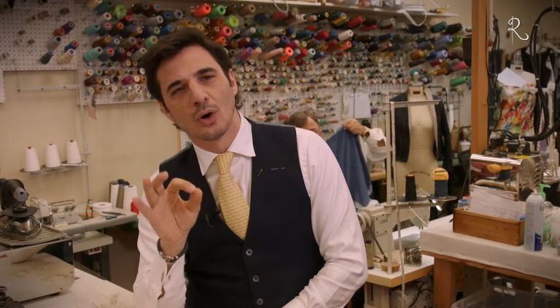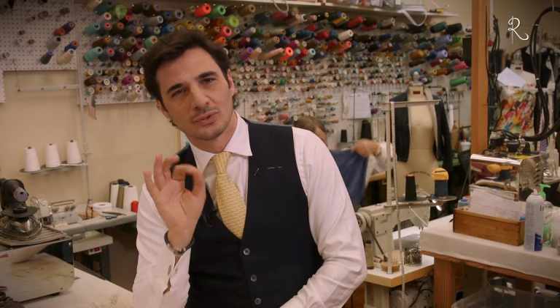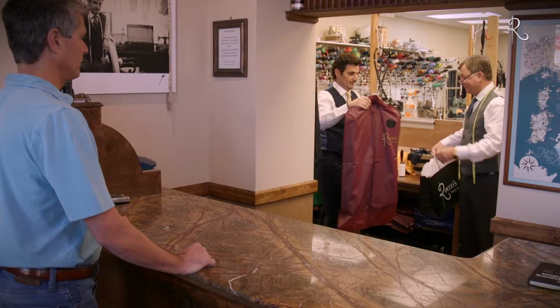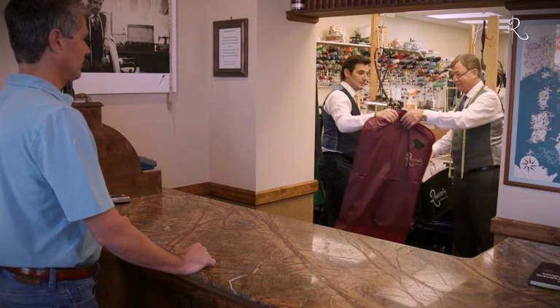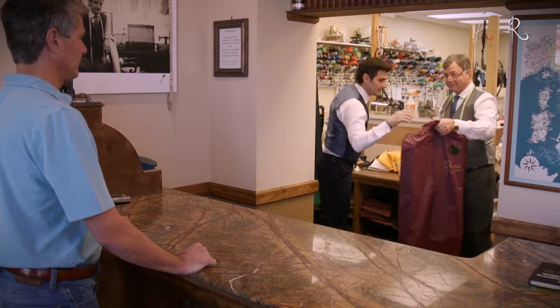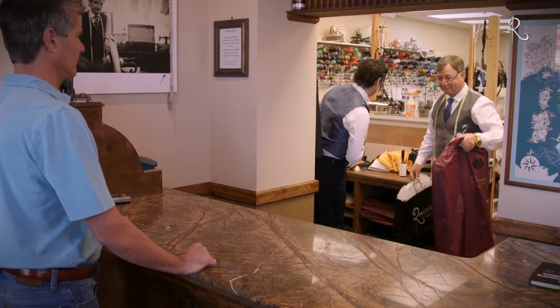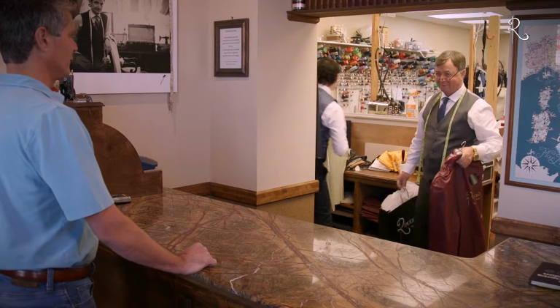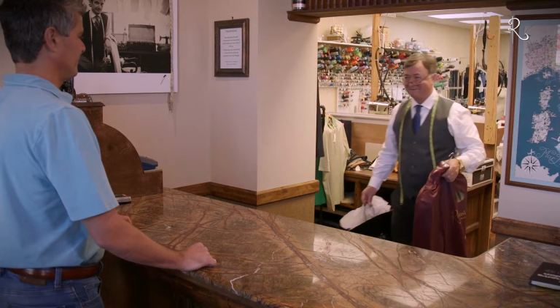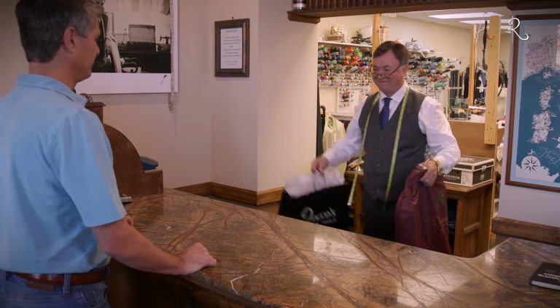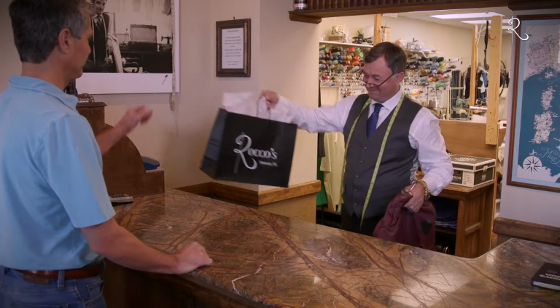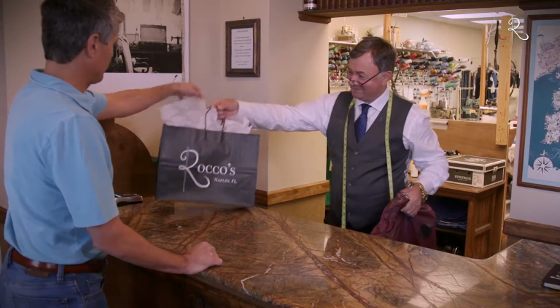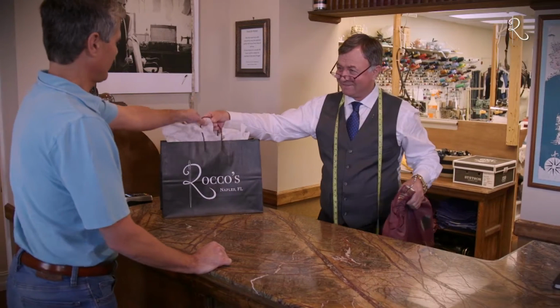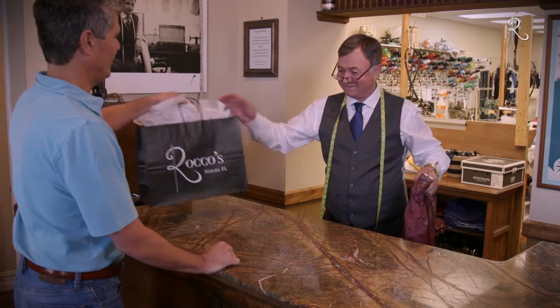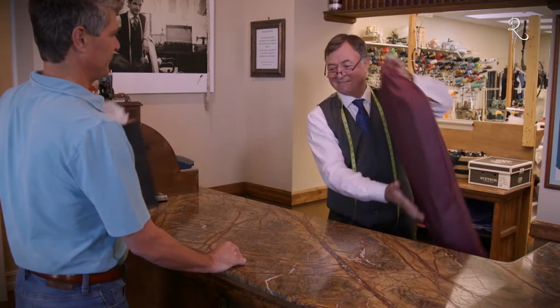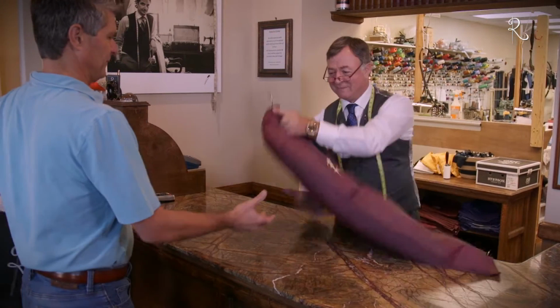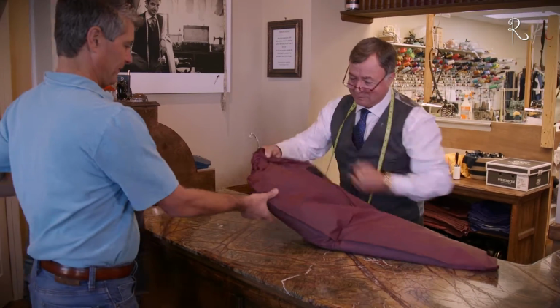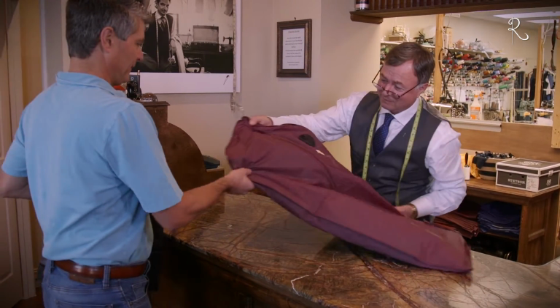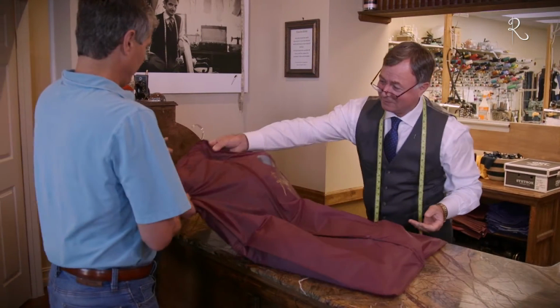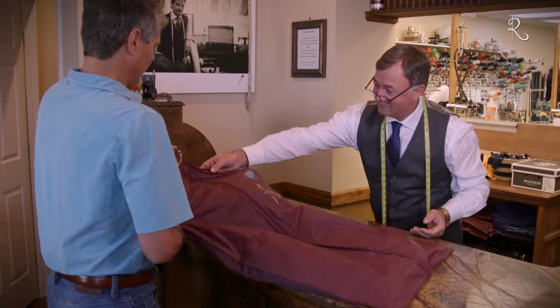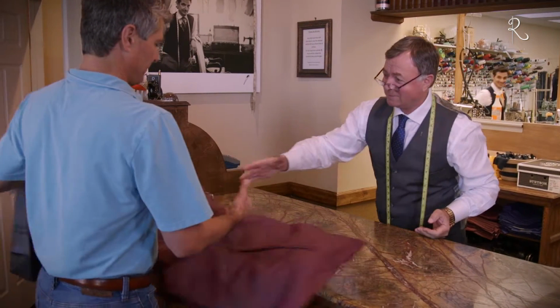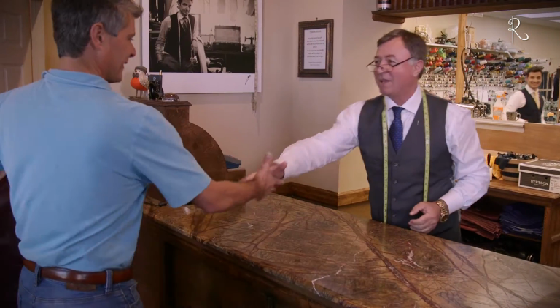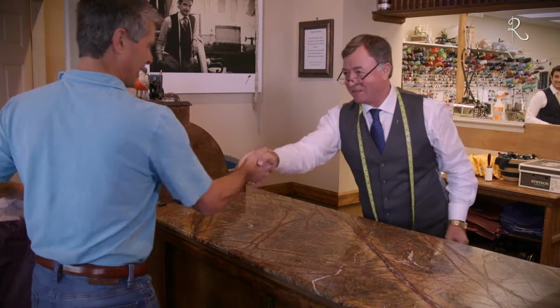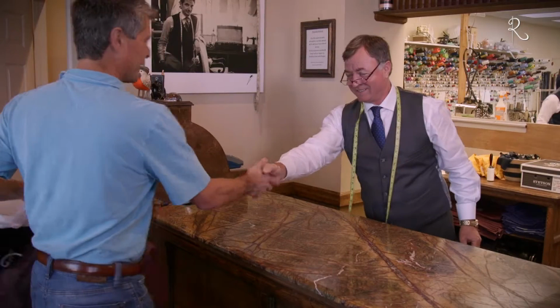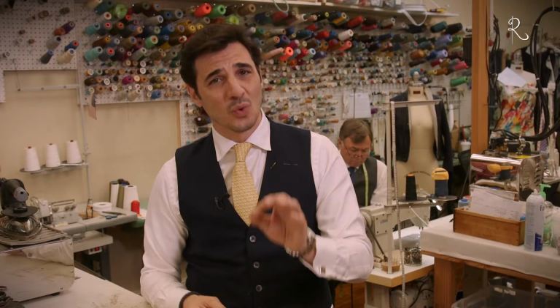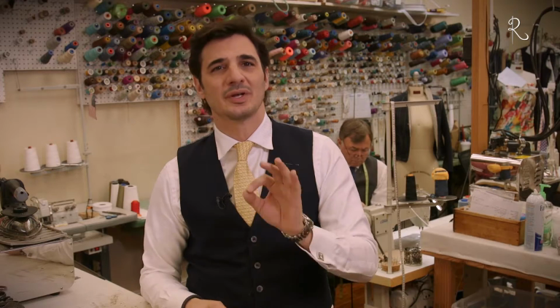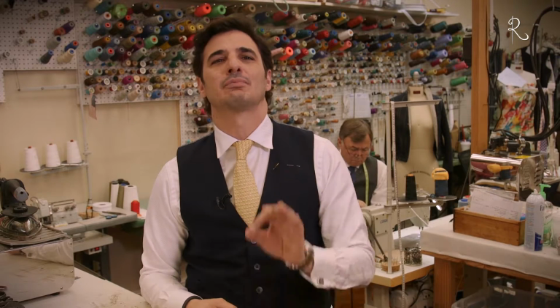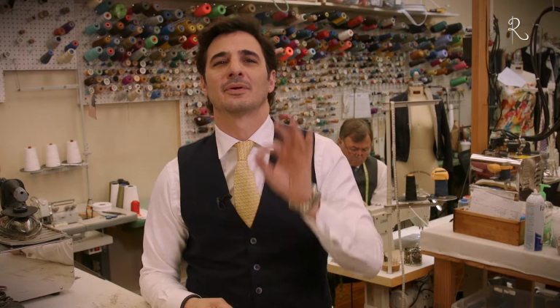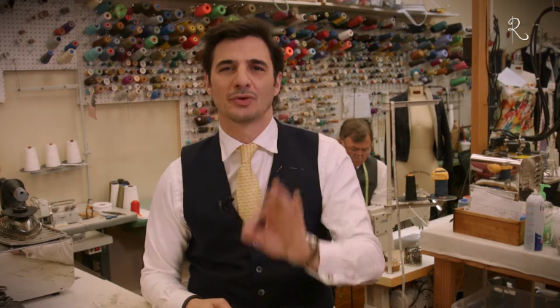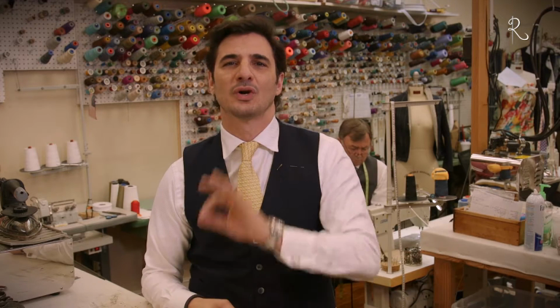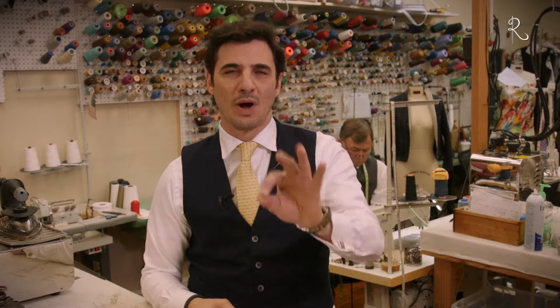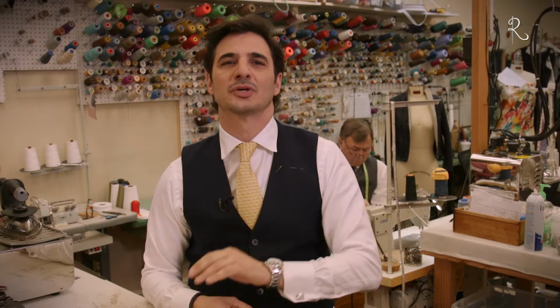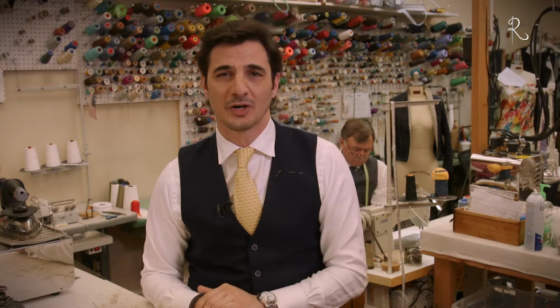Shortcuts will get you further from the alteration goal and can likely ruin your garment. Don't do it. Come in to see the skilled staff at Rocco's next time you need an alteration and we will treat you and your garments with care. We do multiple fittings and alterations in order to get the proper altered fit while preserving your garment.